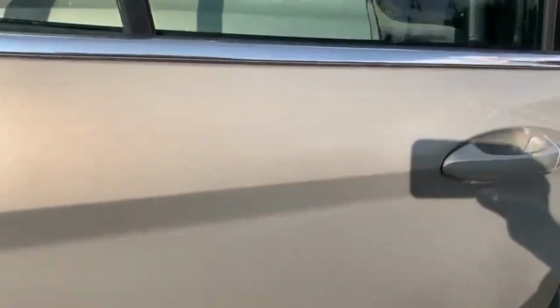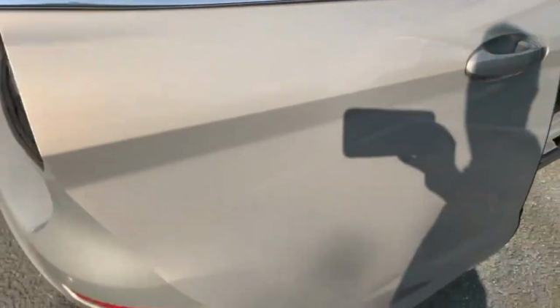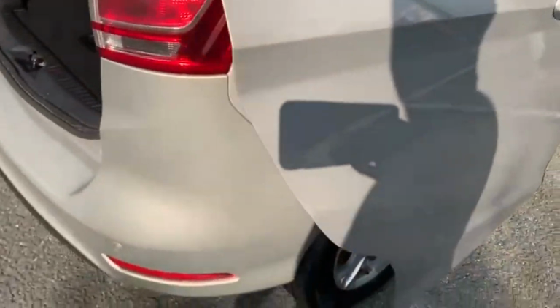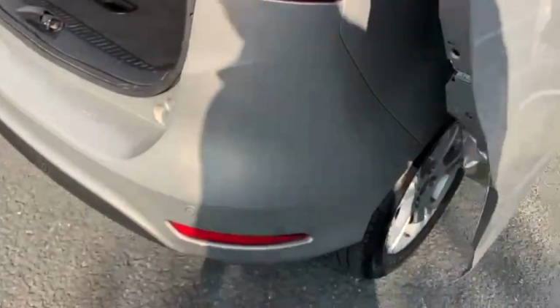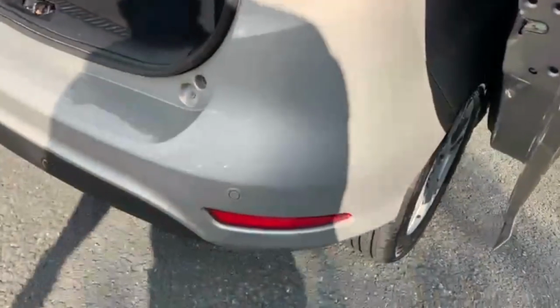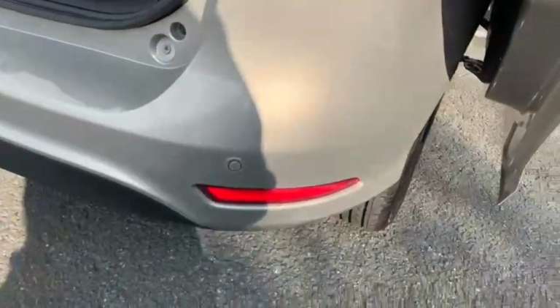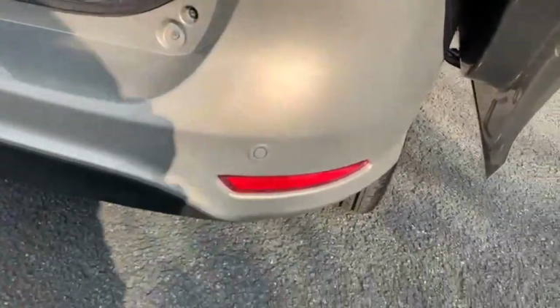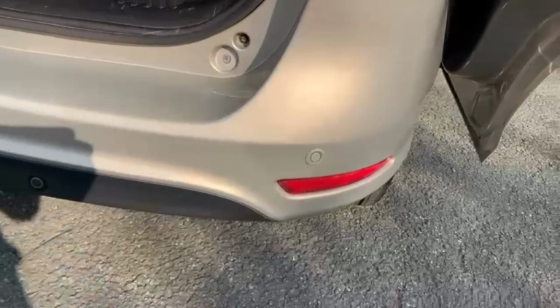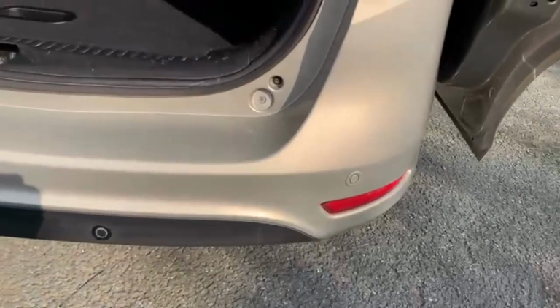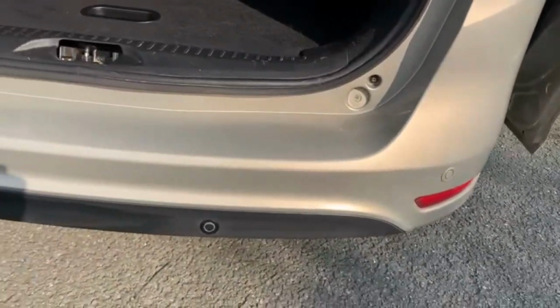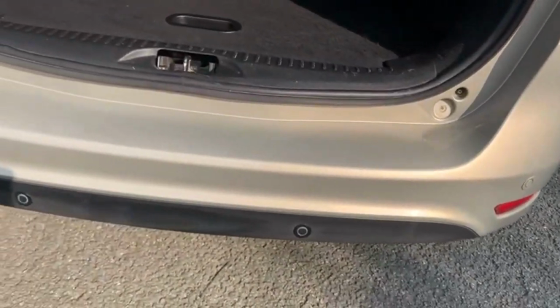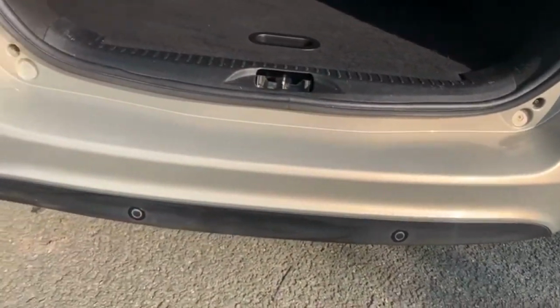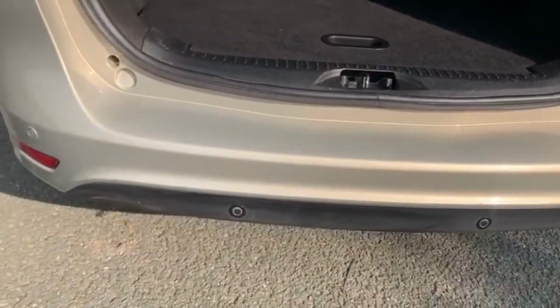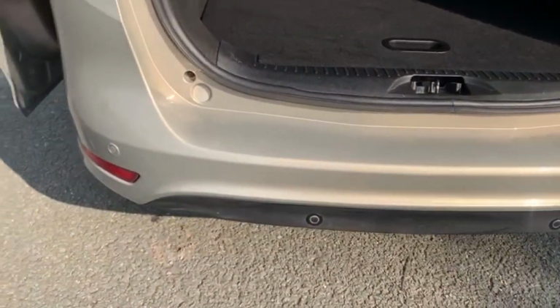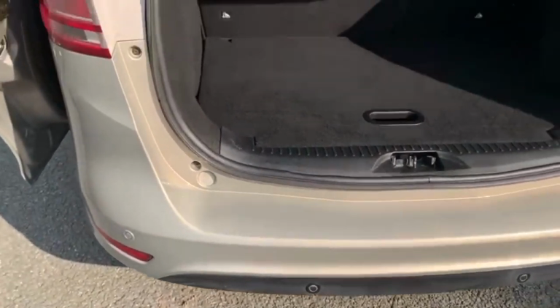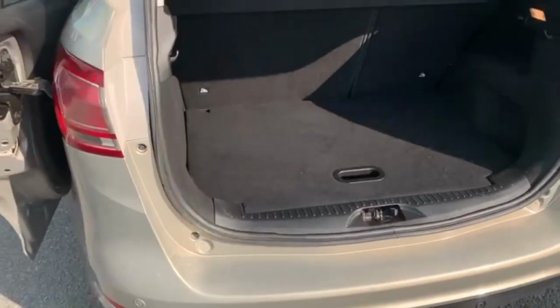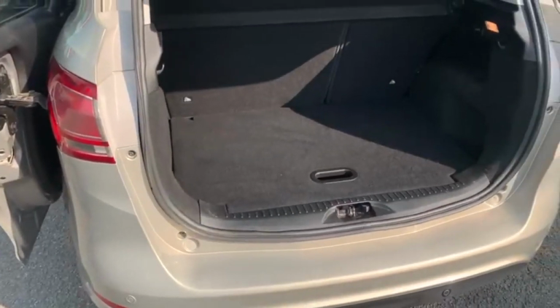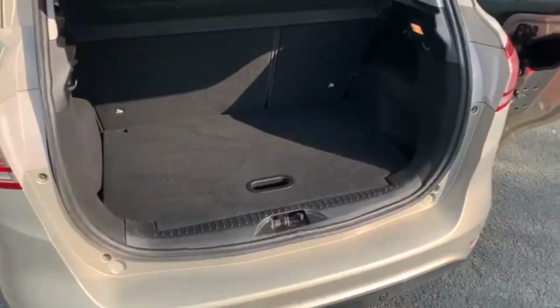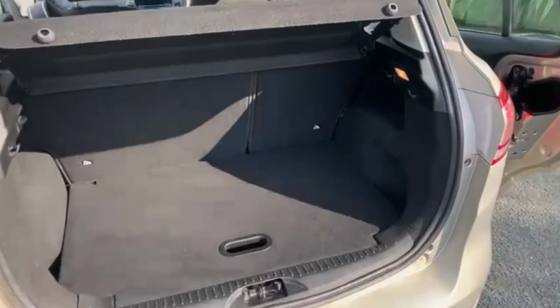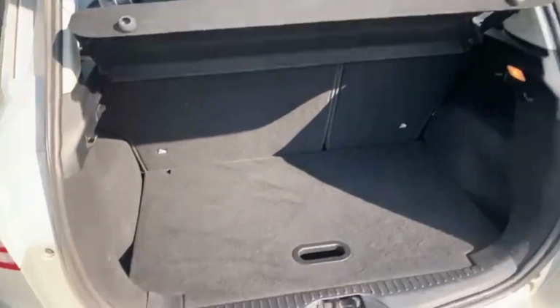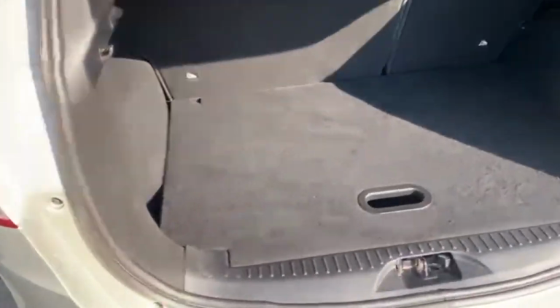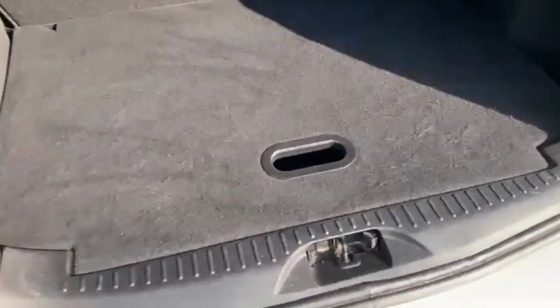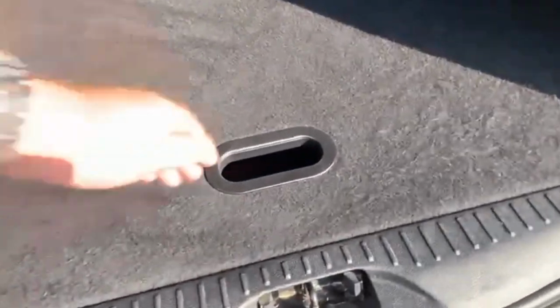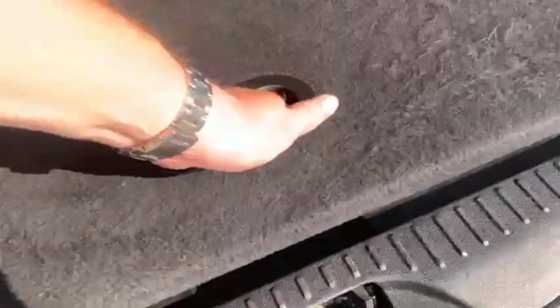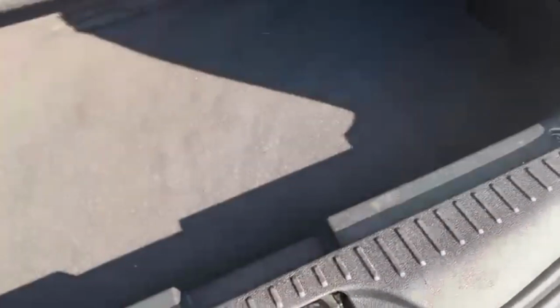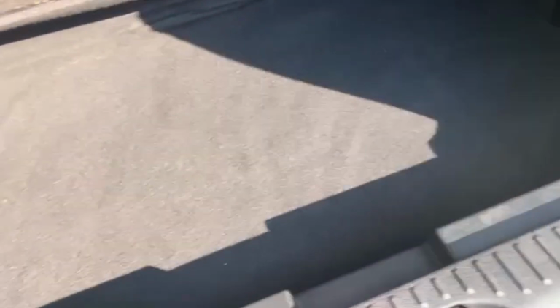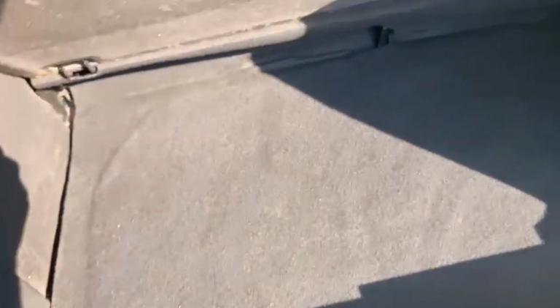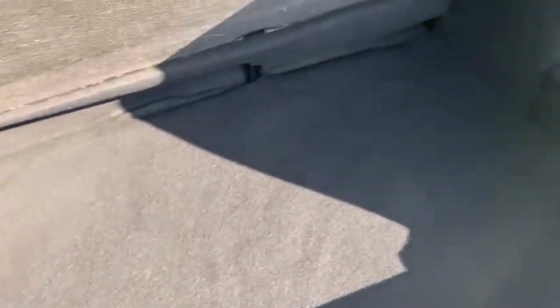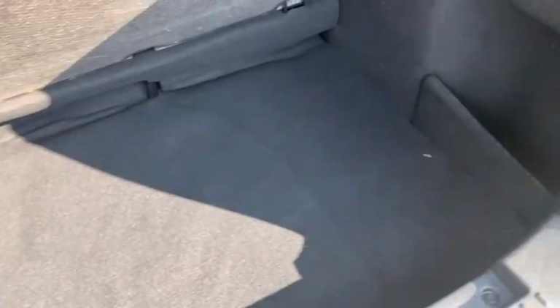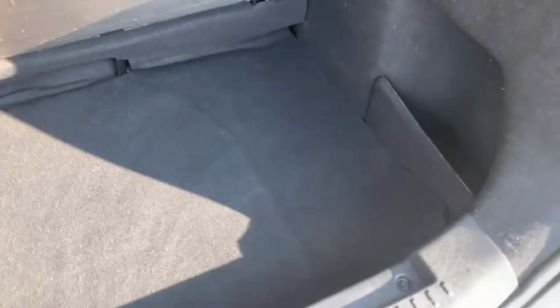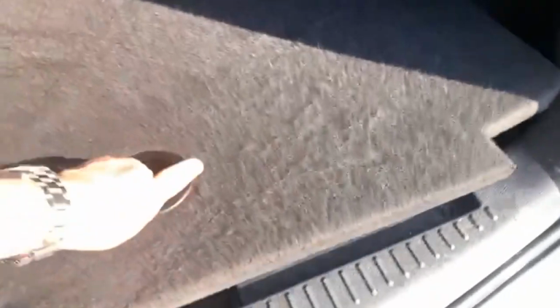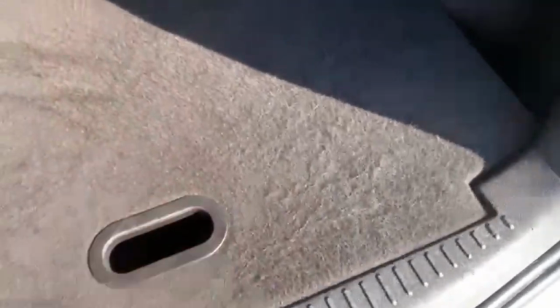Coming around to the rear, this car has rear parking sensors. There's a good-sized boot, the parcel shelf is present, and there's also a split boot which is excellent for additional storage.